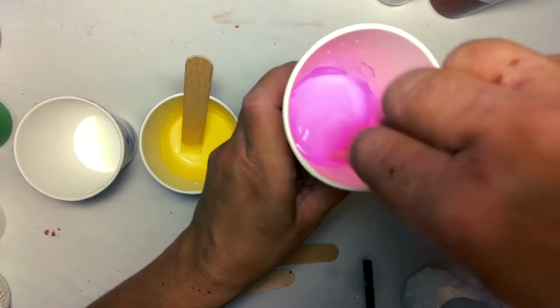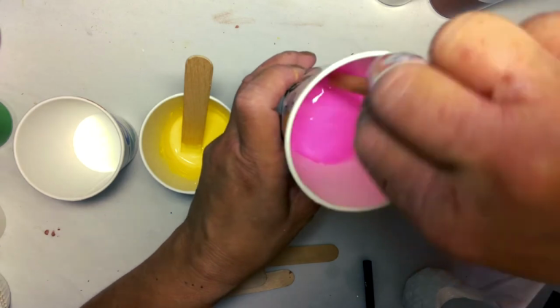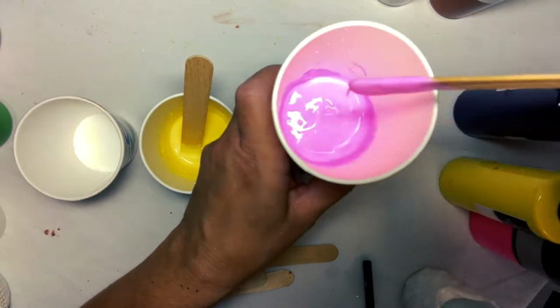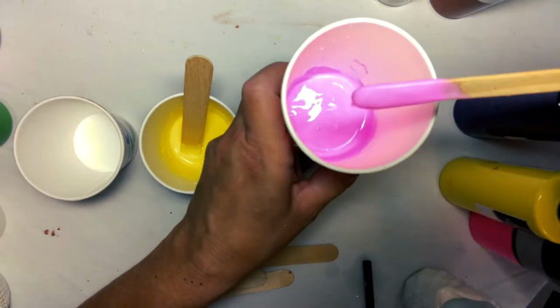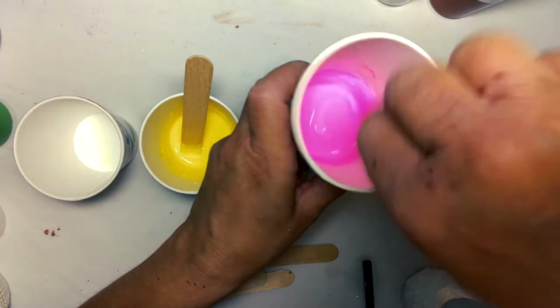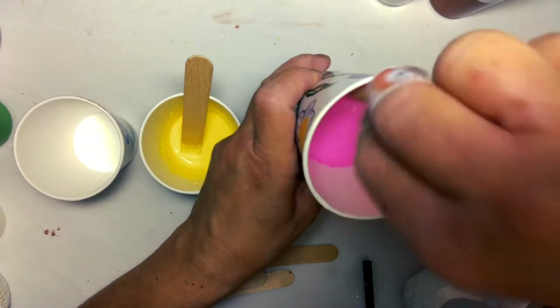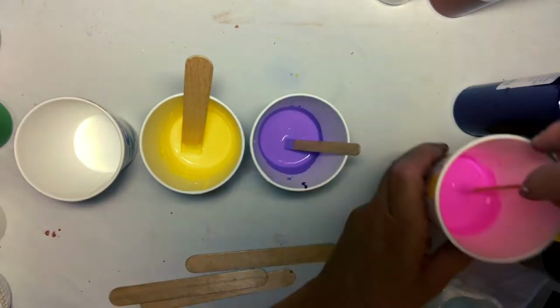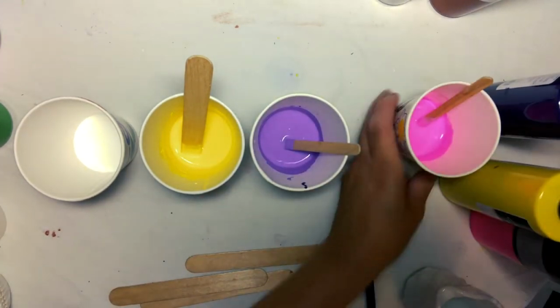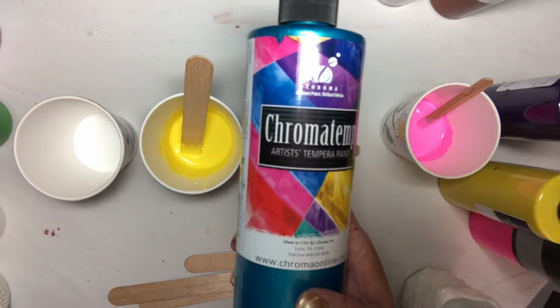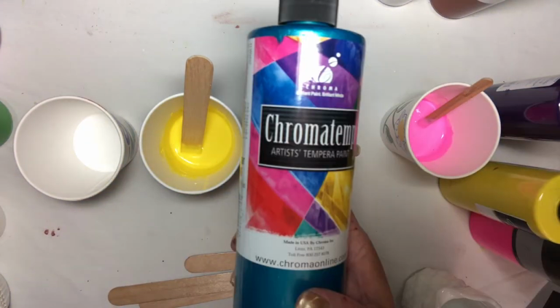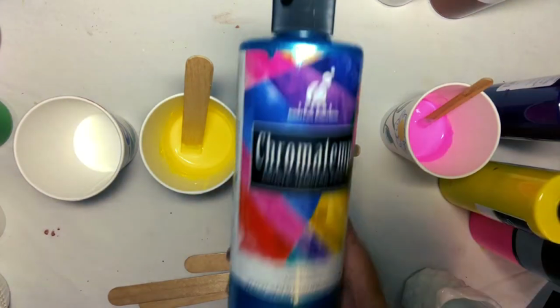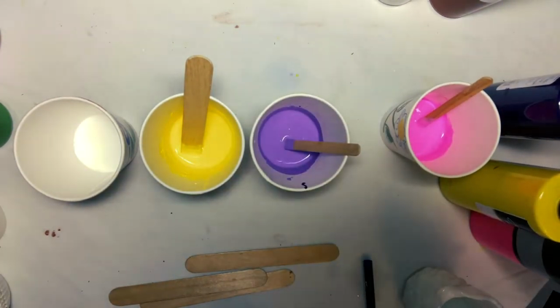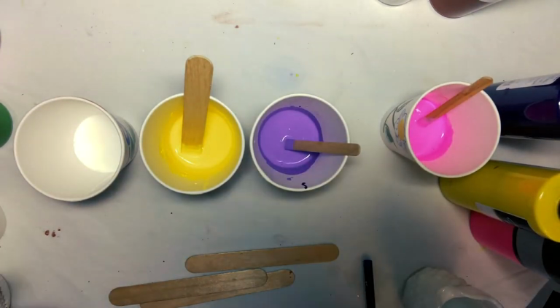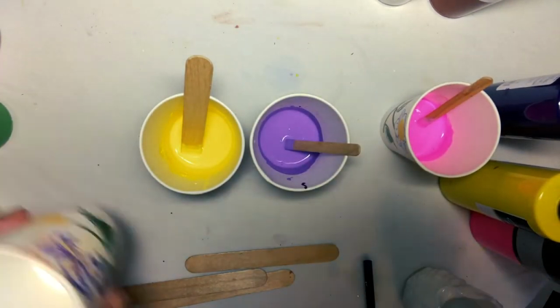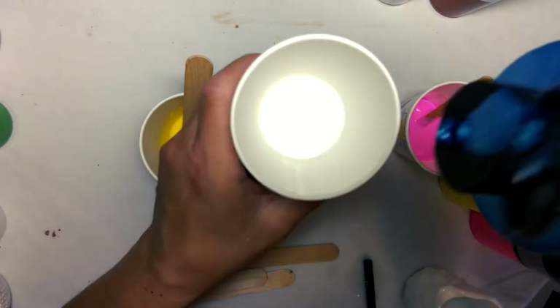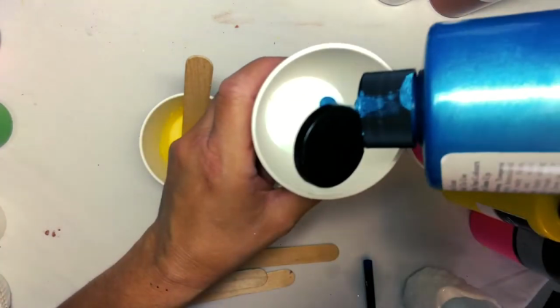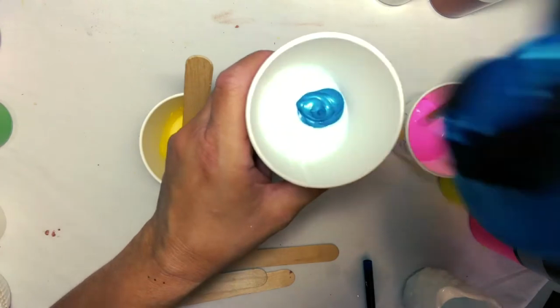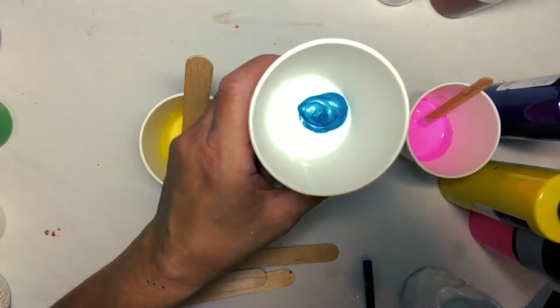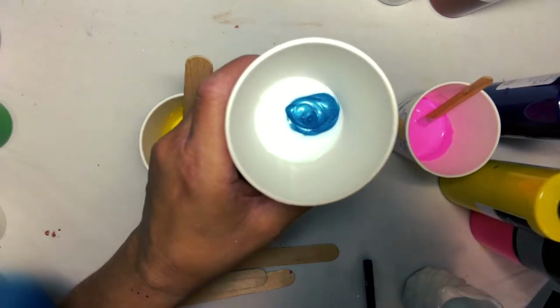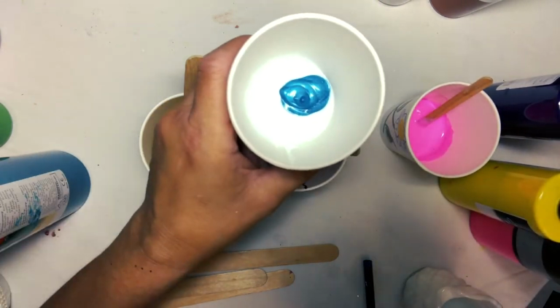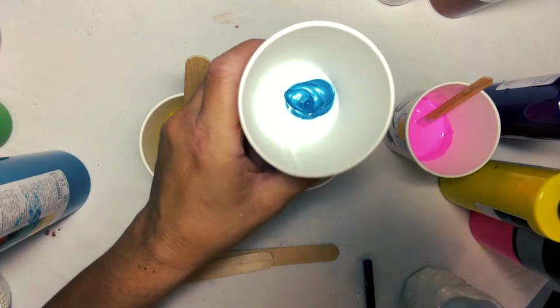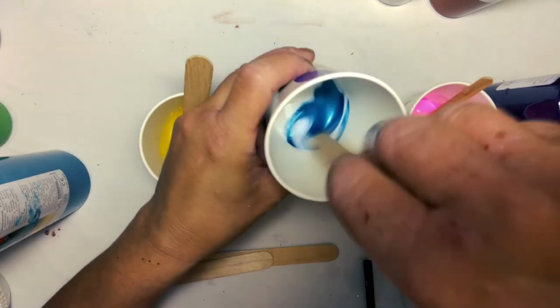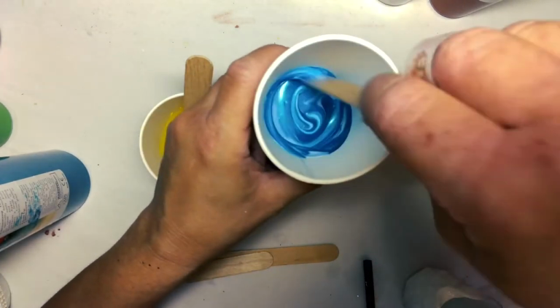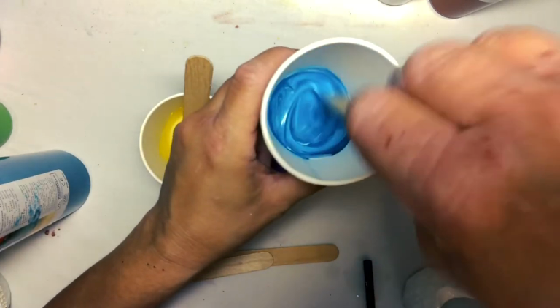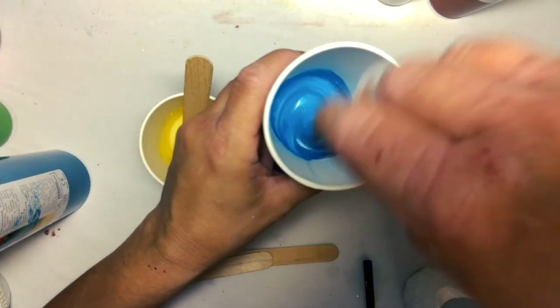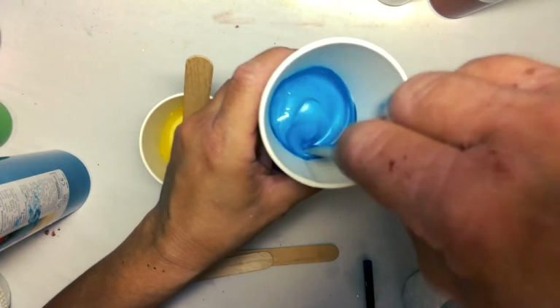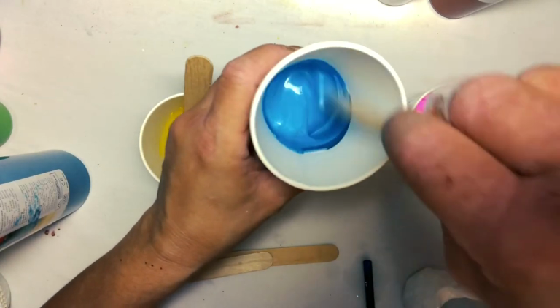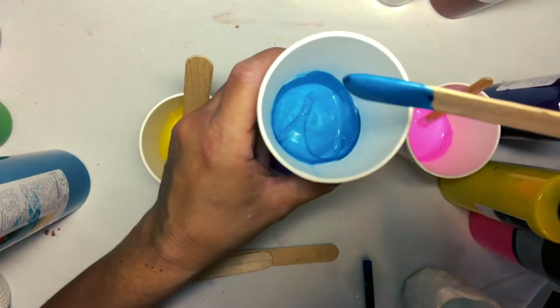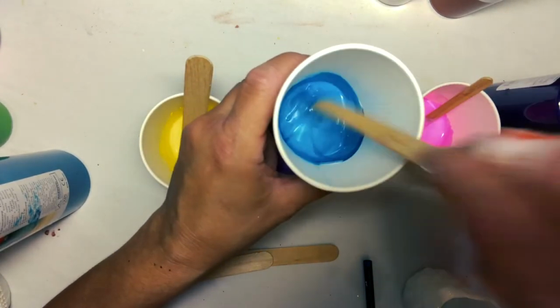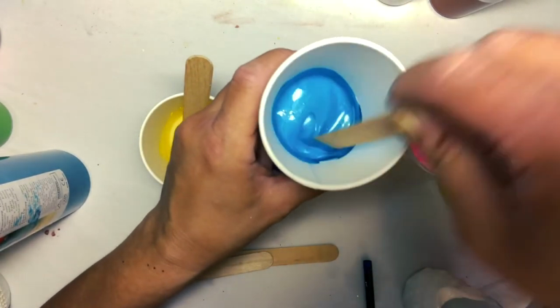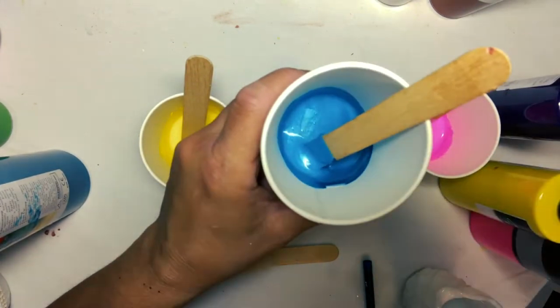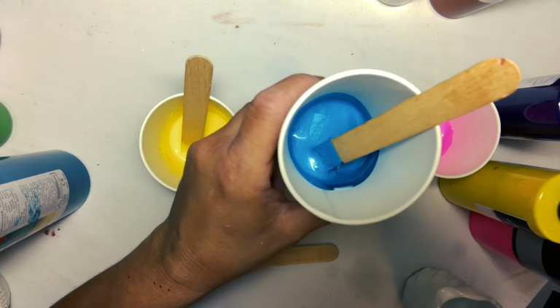And don't limit yourself just to acrylics. Try using some tempera like our Chromatemp Artist Tempera in this beautiful pearlescent blue. Isn't this a great color?